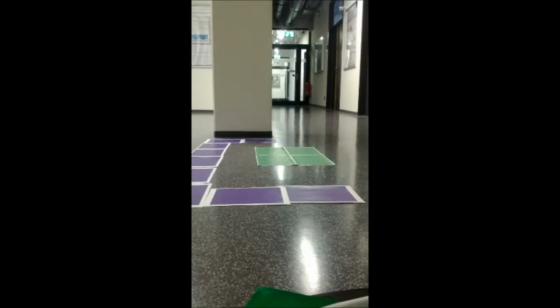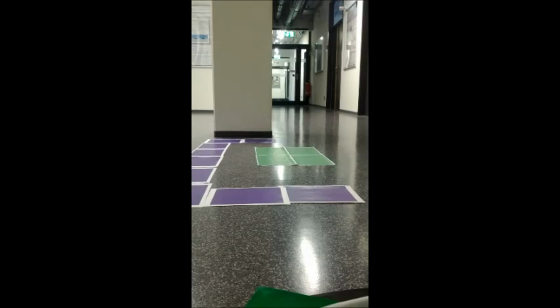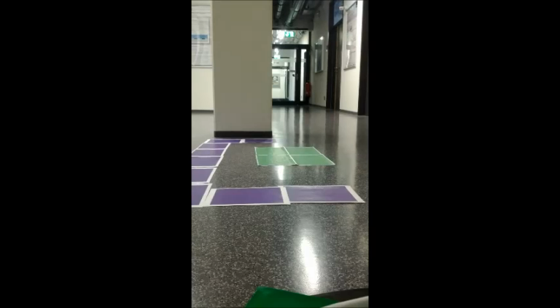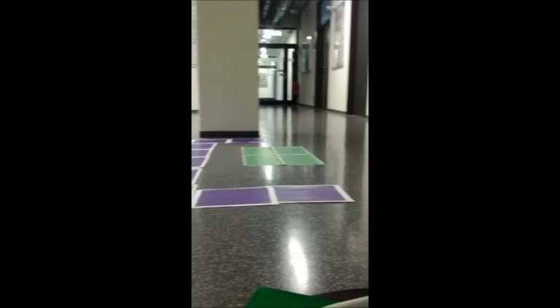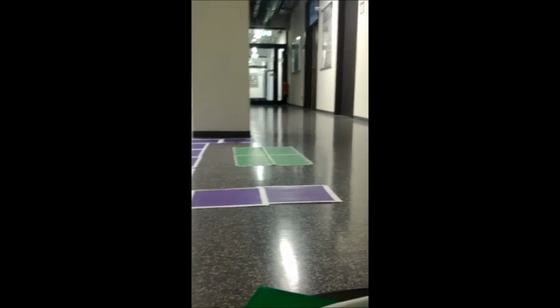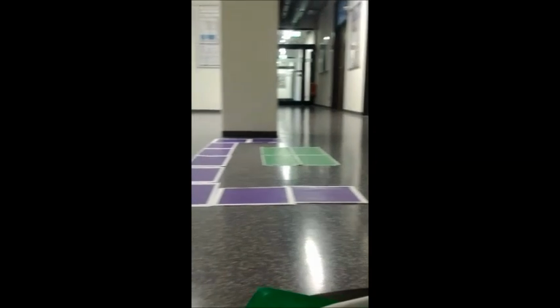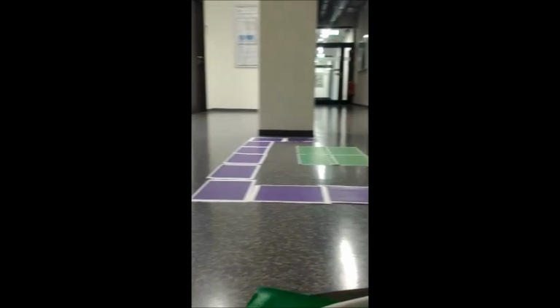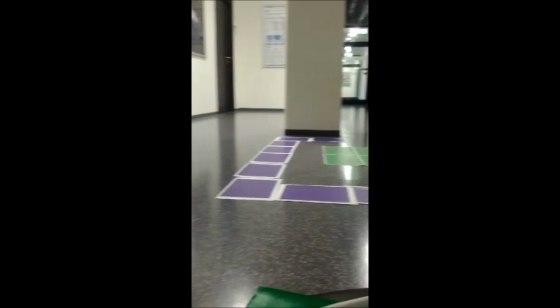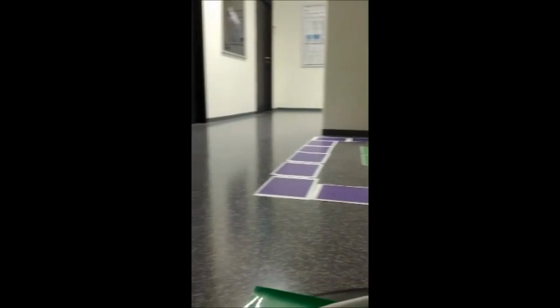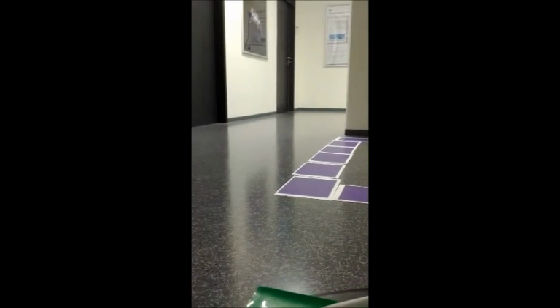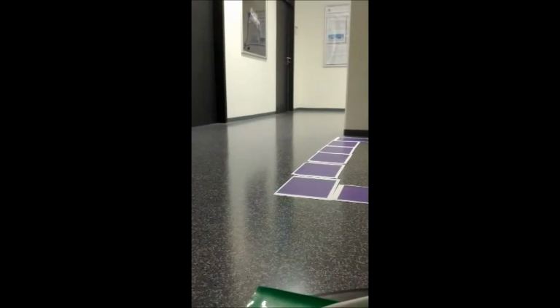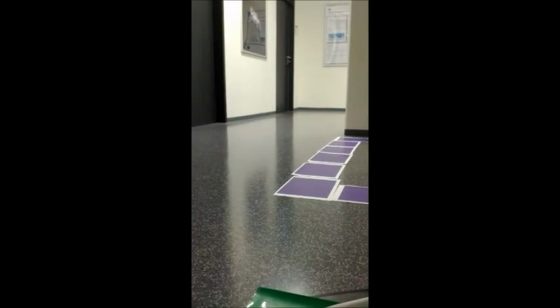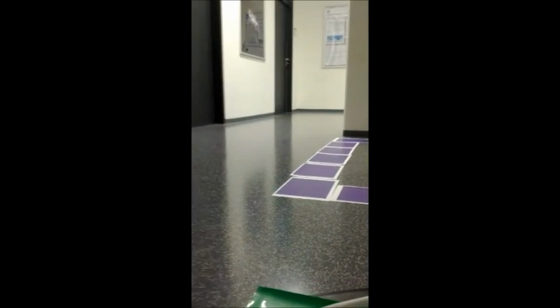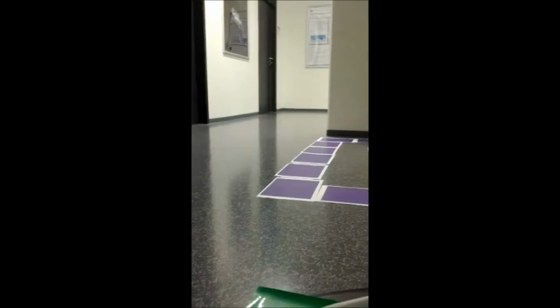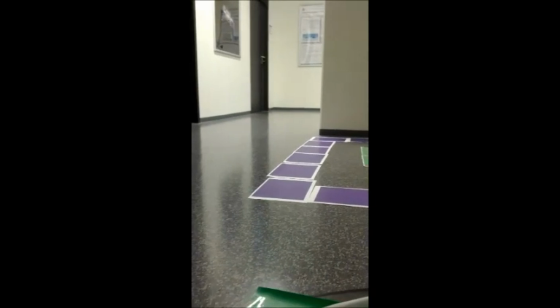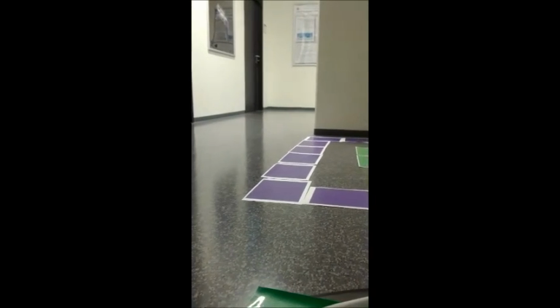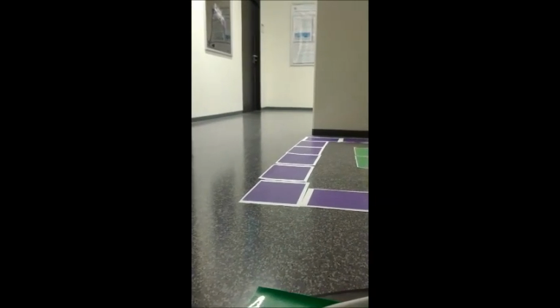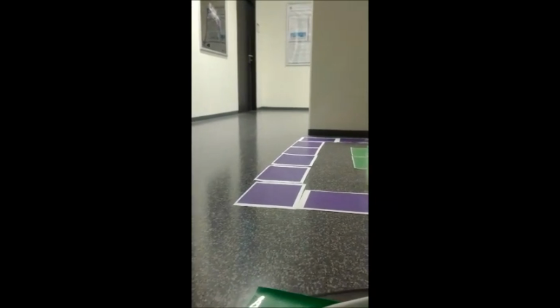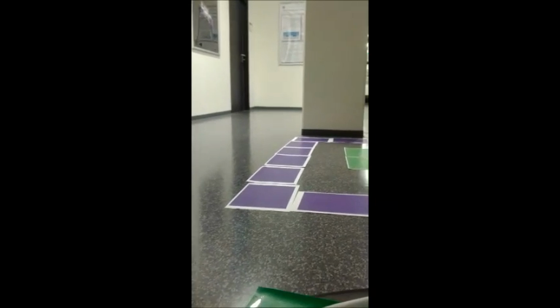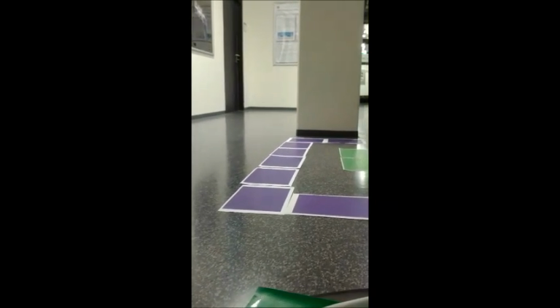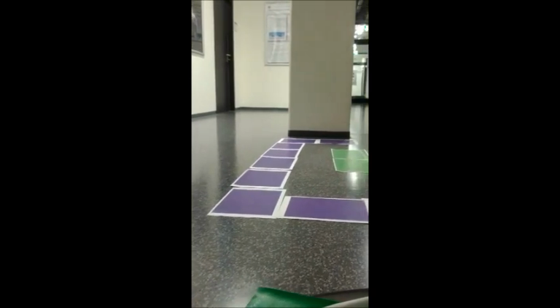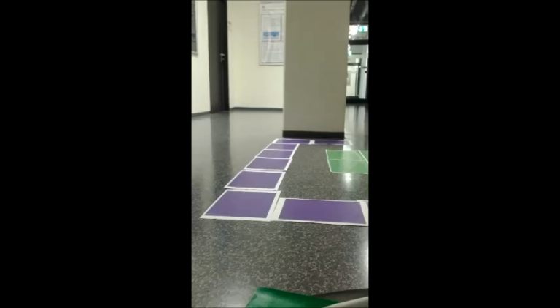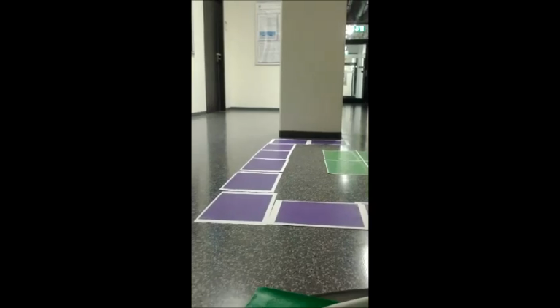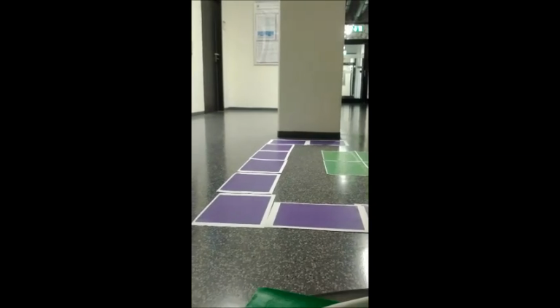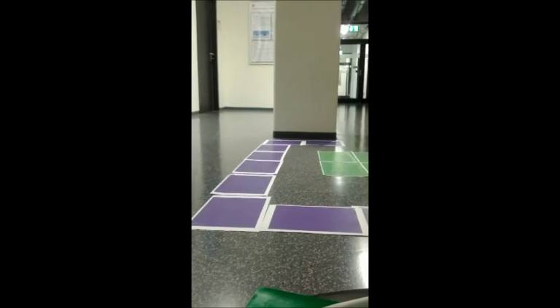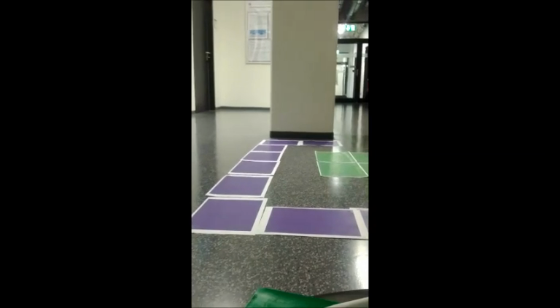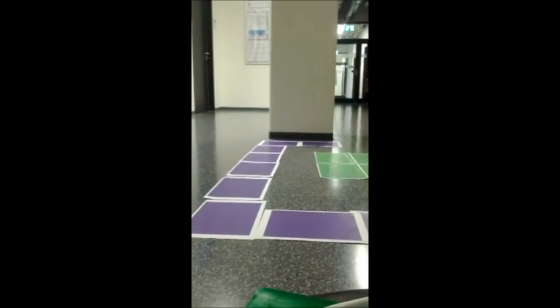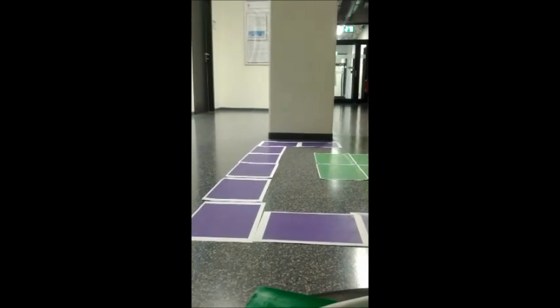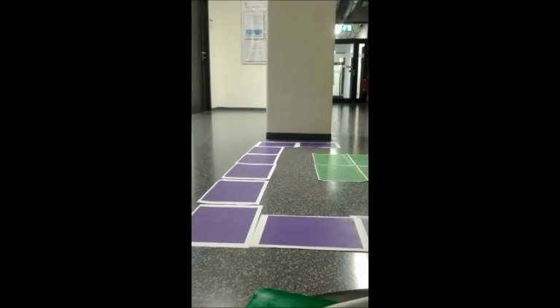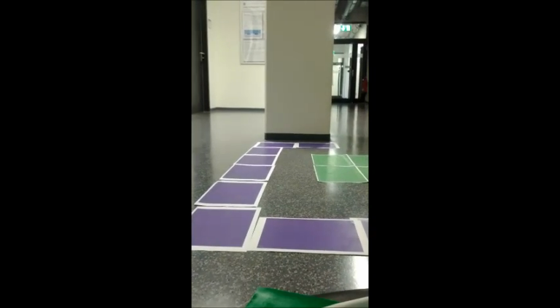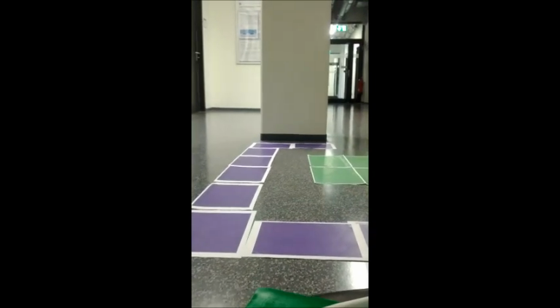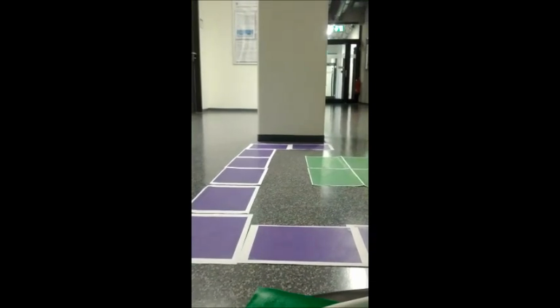A further image processing algorithm that we have implemented is image stitching to extend the robot's view.